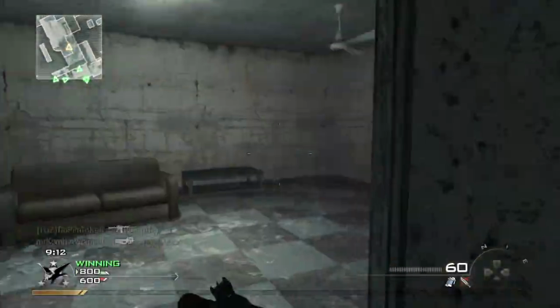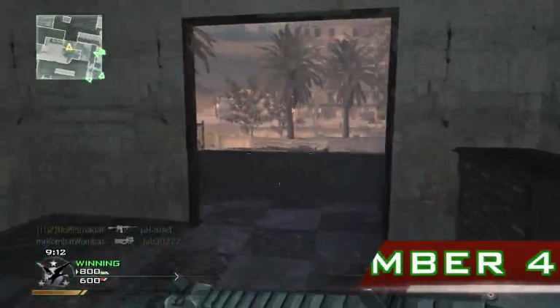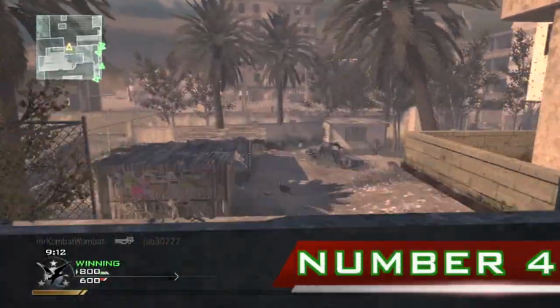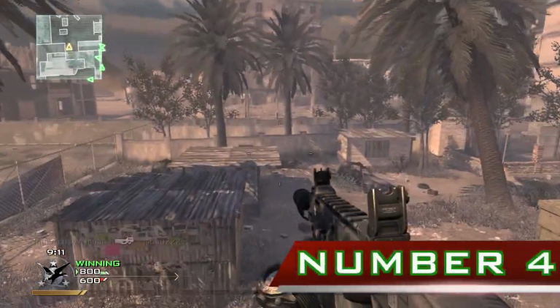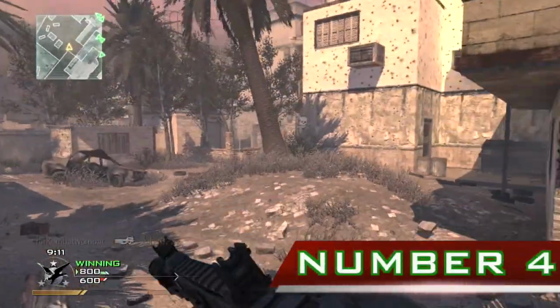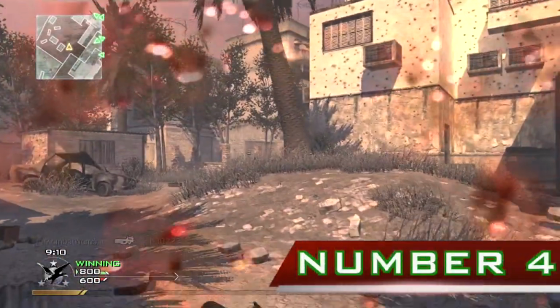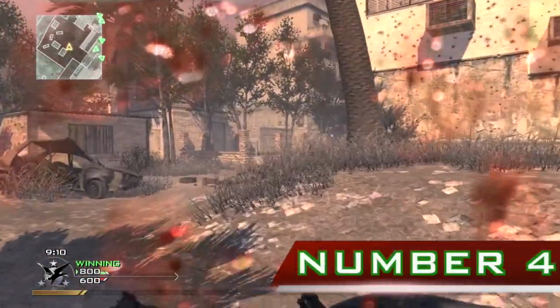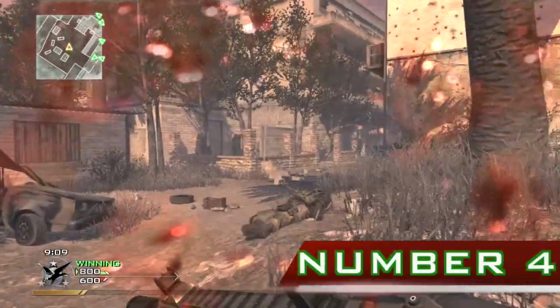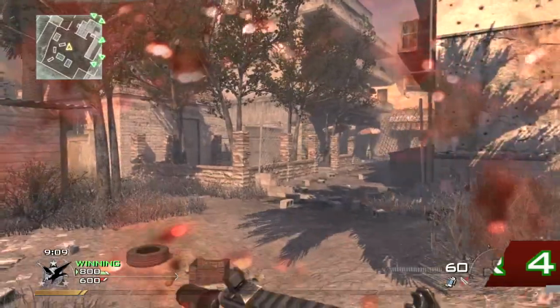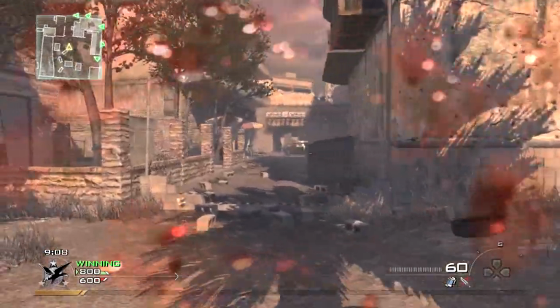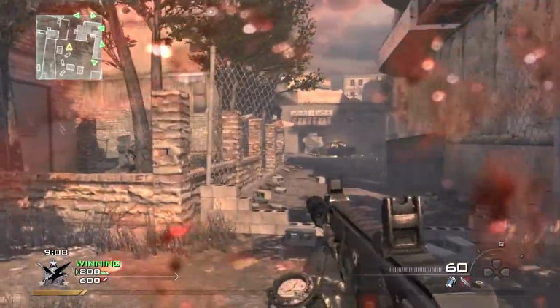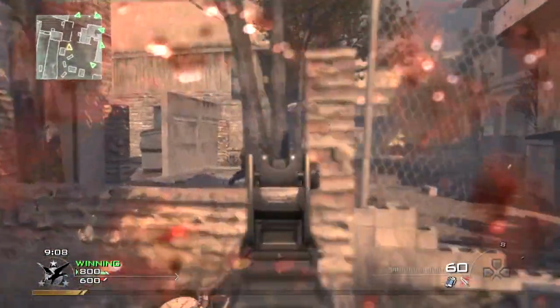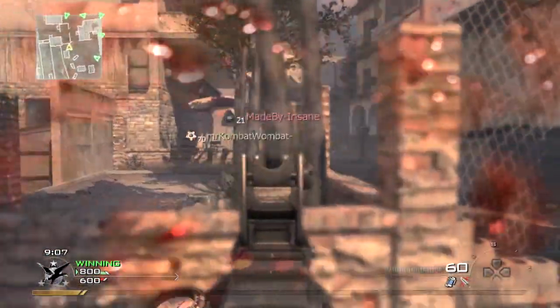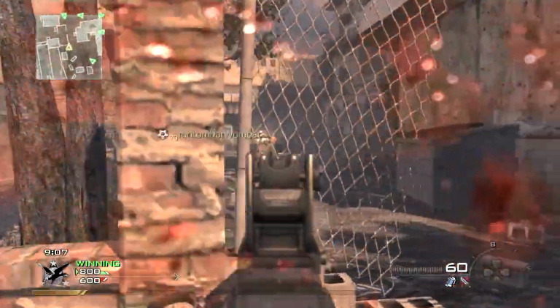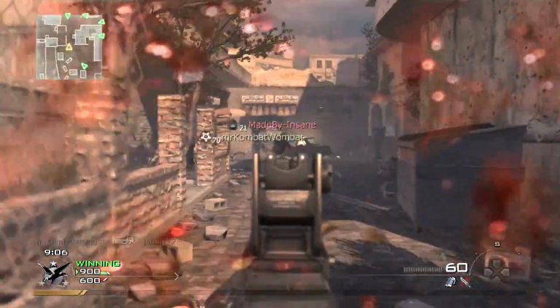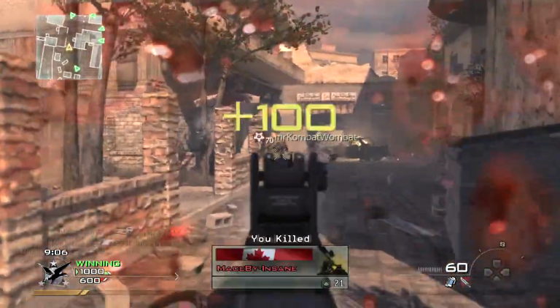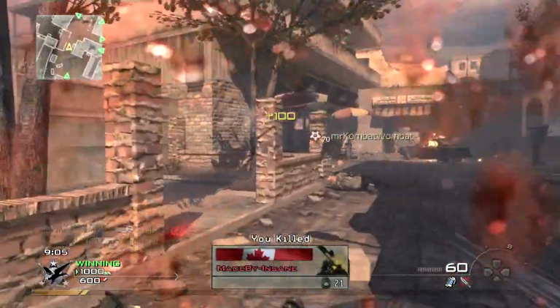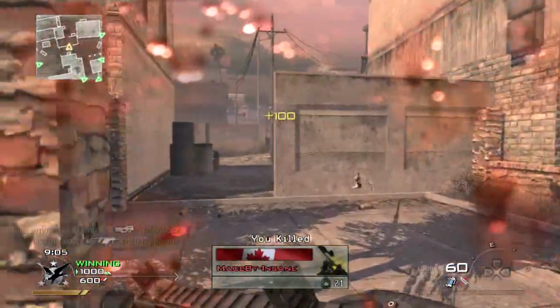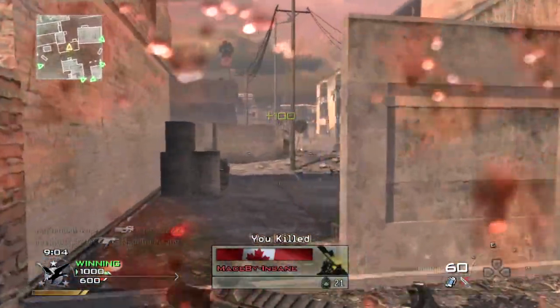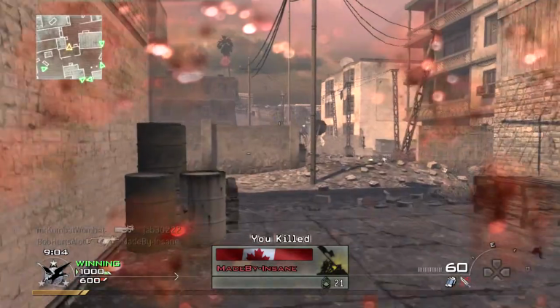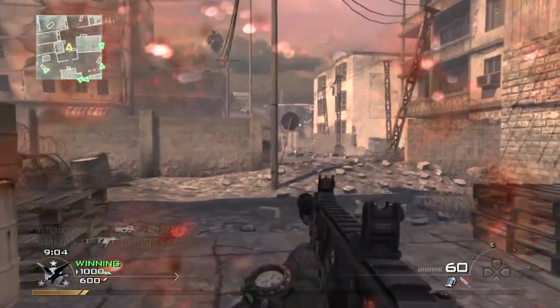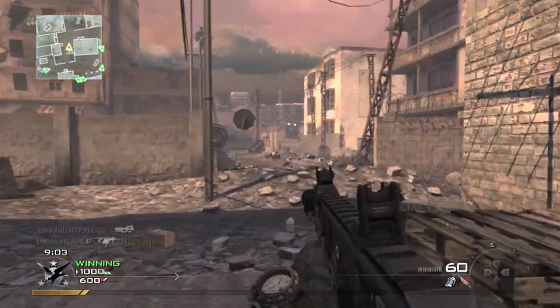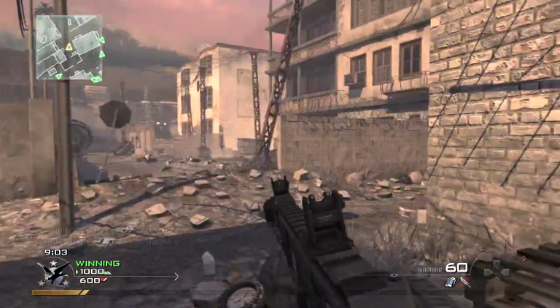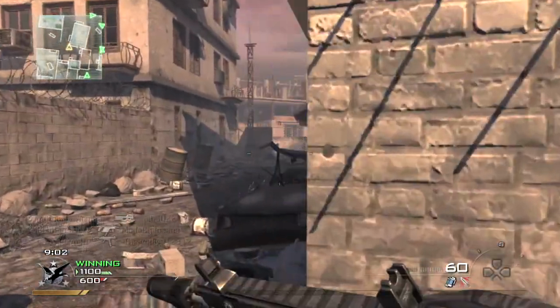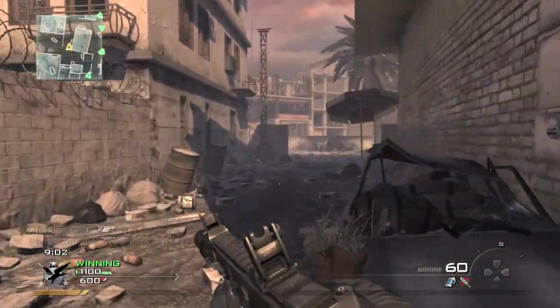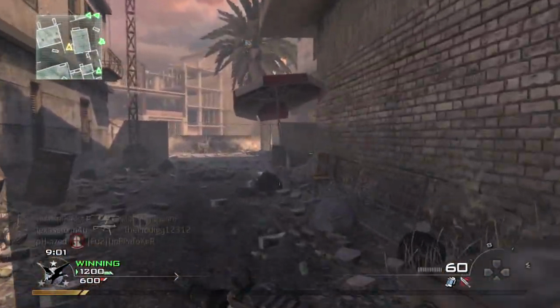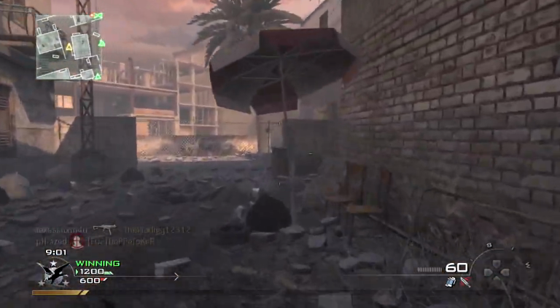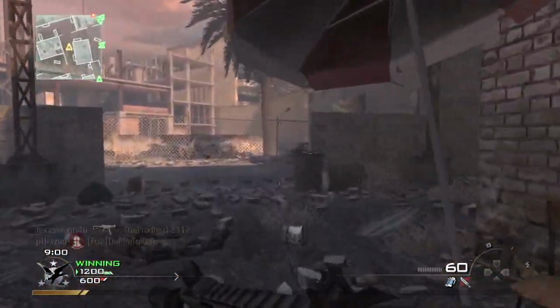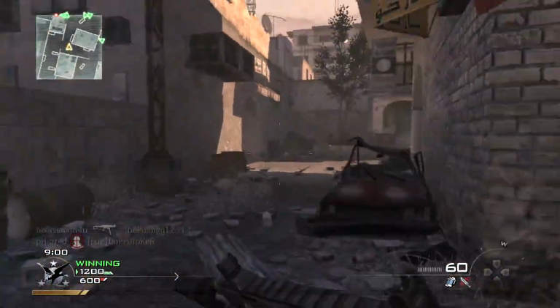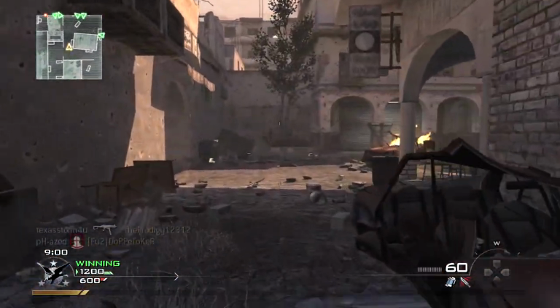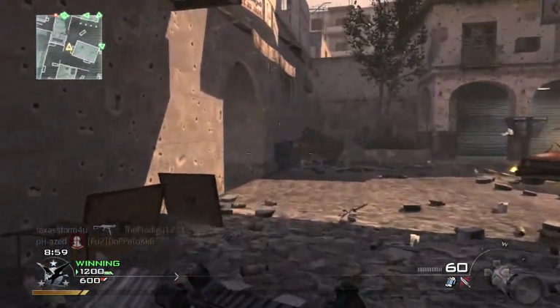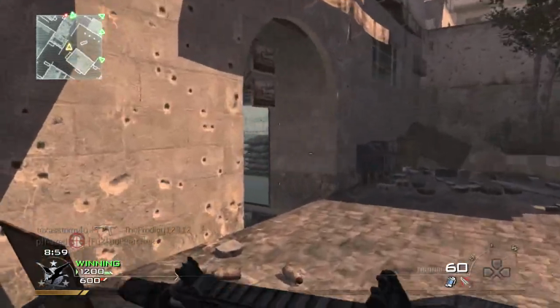Number 4. Like with the weapons, there were many maps that were going to be in the game at one point. Most of the known maps that are cut were just names, meaning that they were cut pretty early on in development. However, a few maps do have descriptions to give you an idea of what they'd be like.